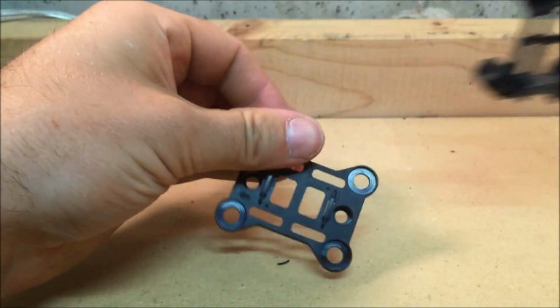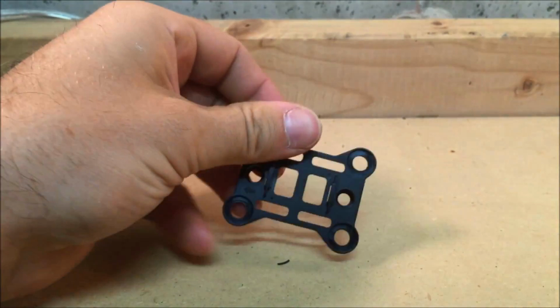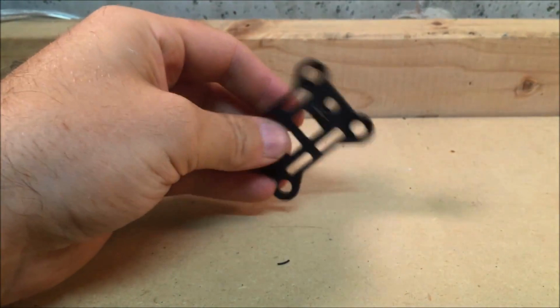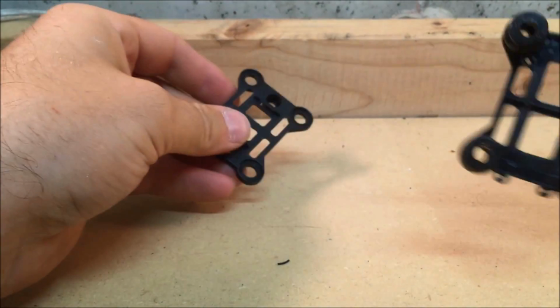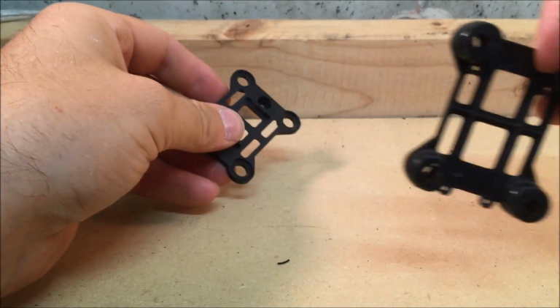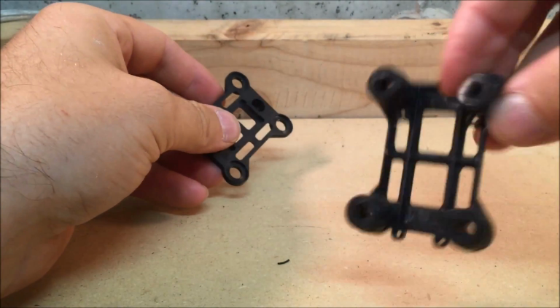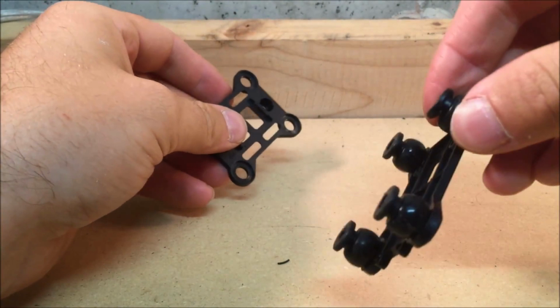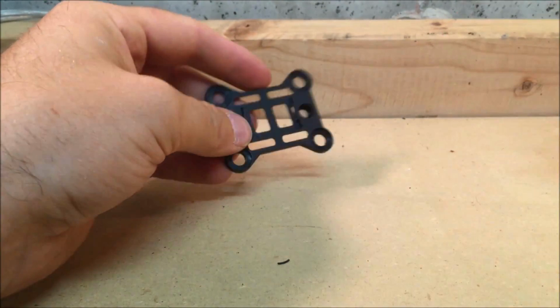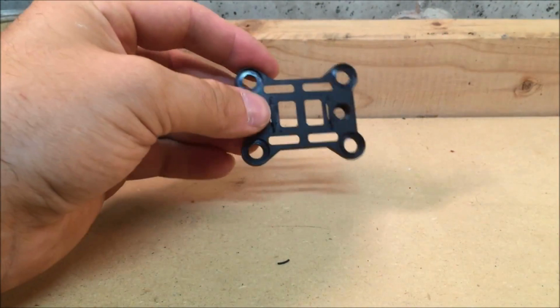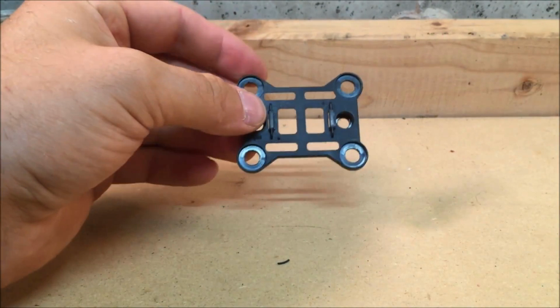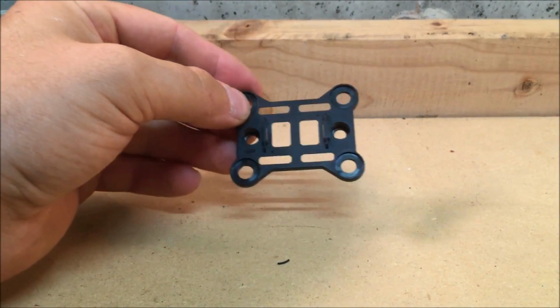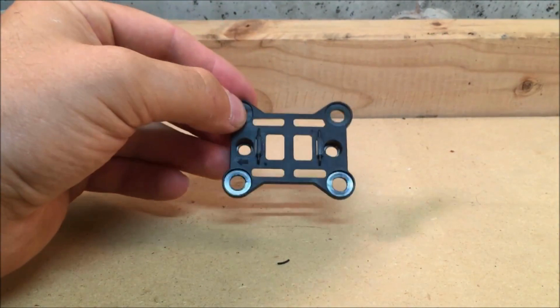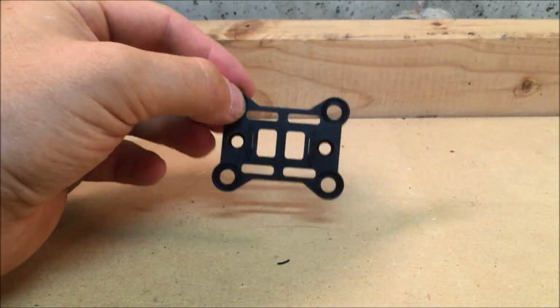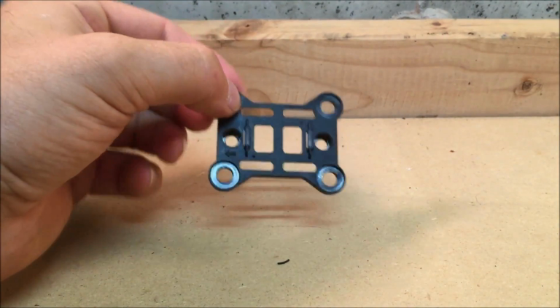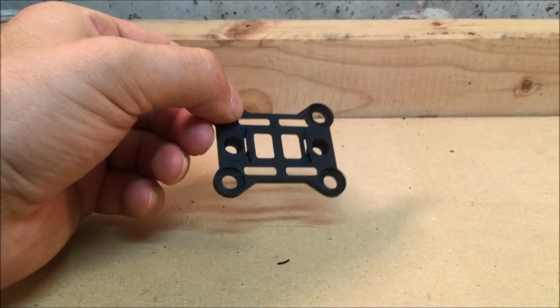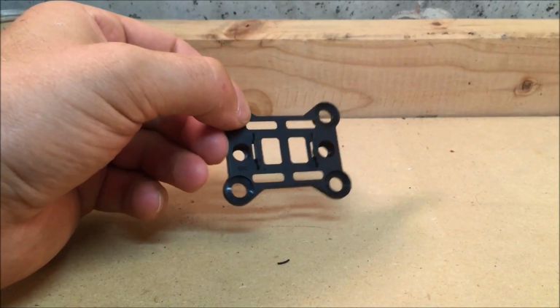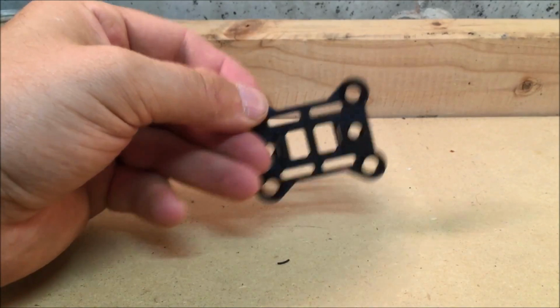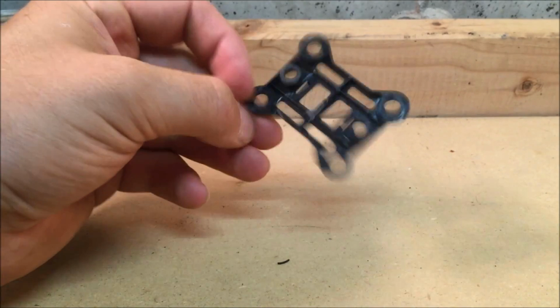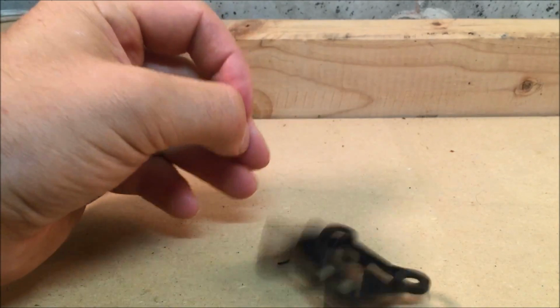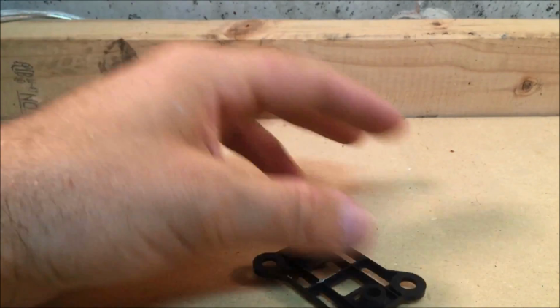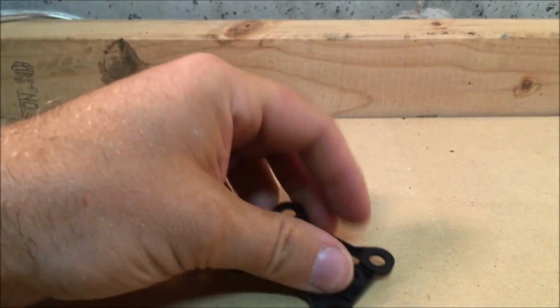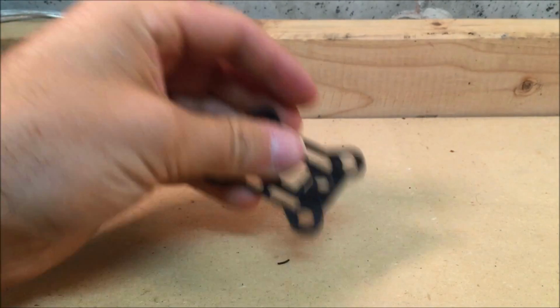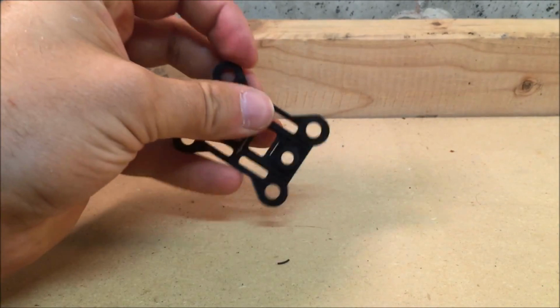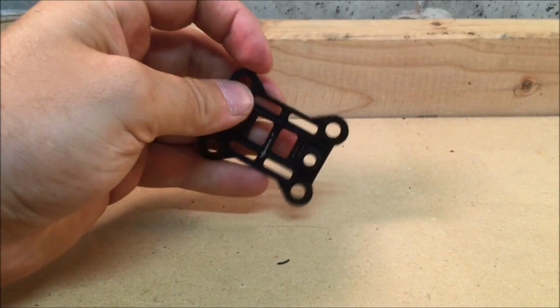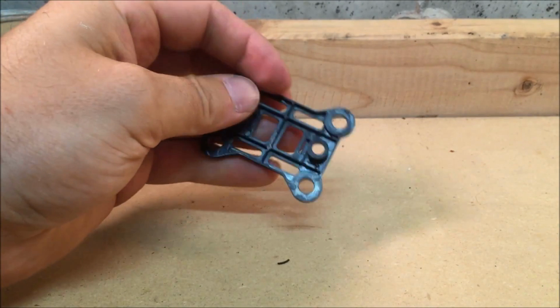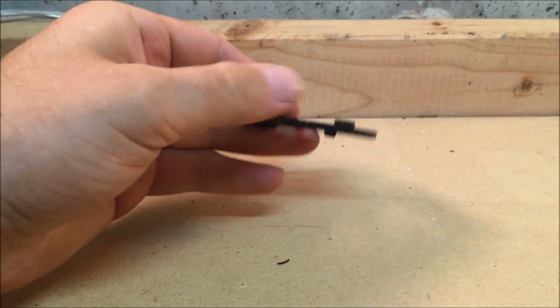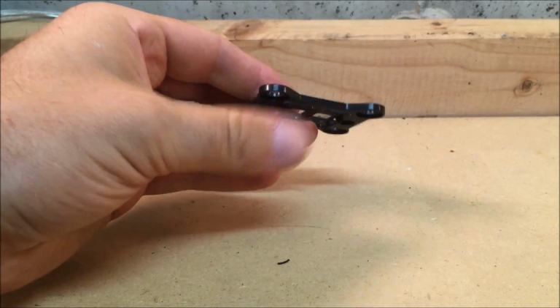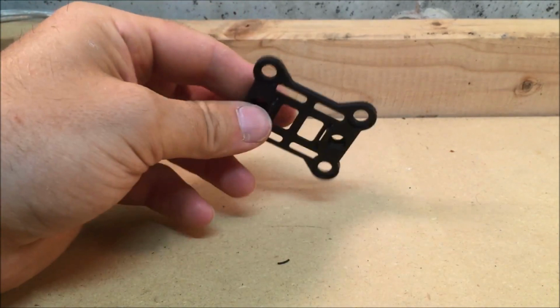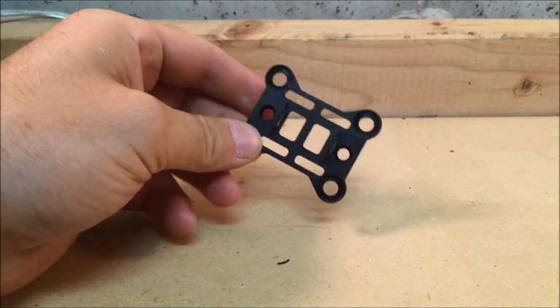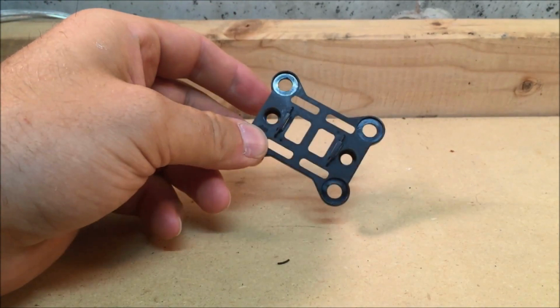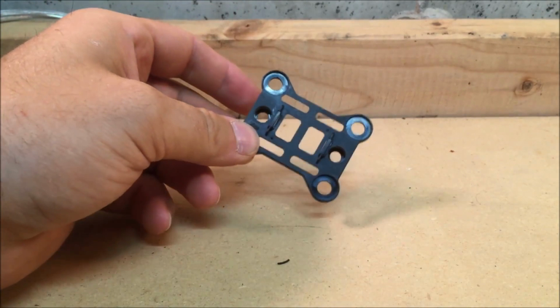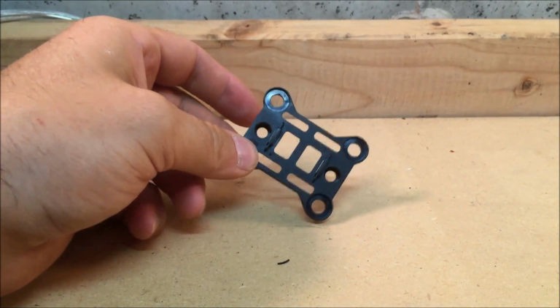There we go. We're not going to need the top part — all we're going to need is the bottom section. So now that the bottom's off, we'll go ahead and move over to the quadcopter.